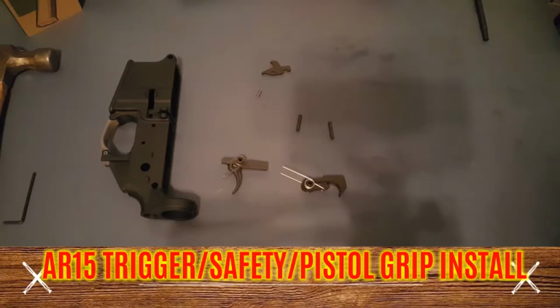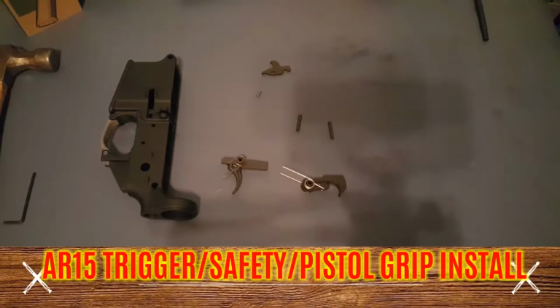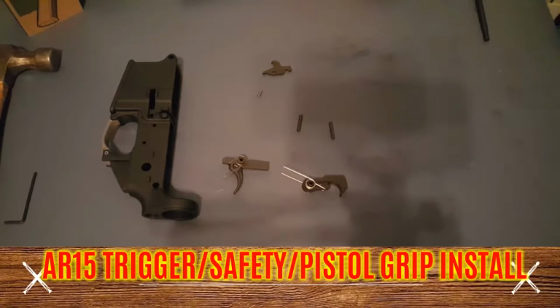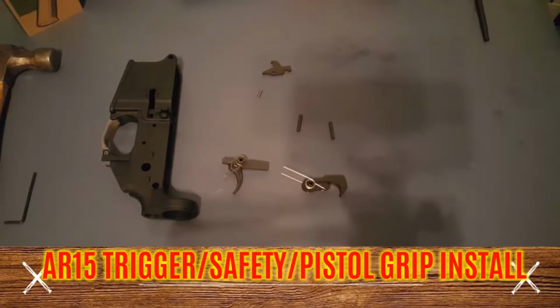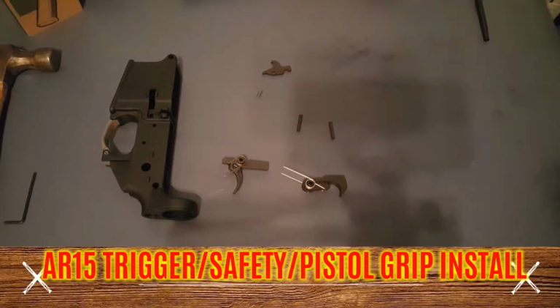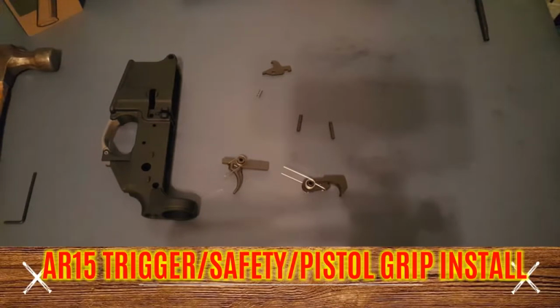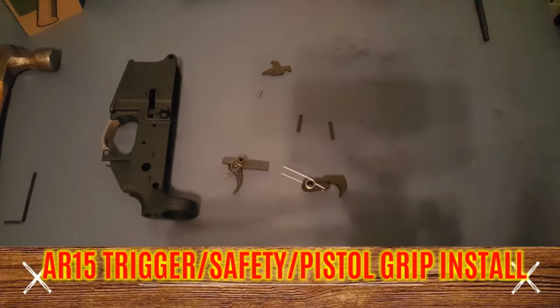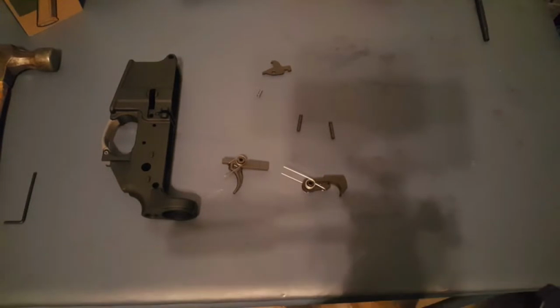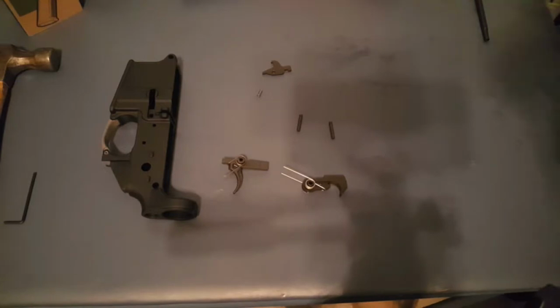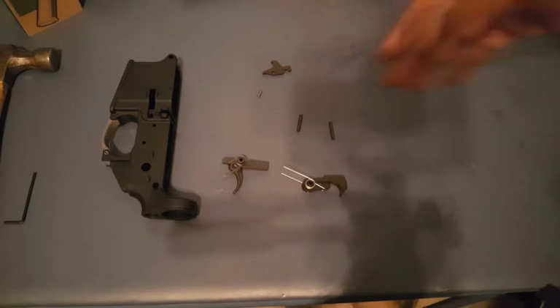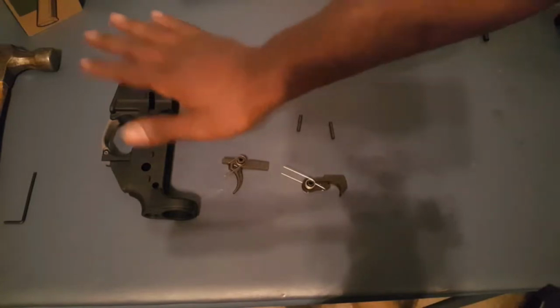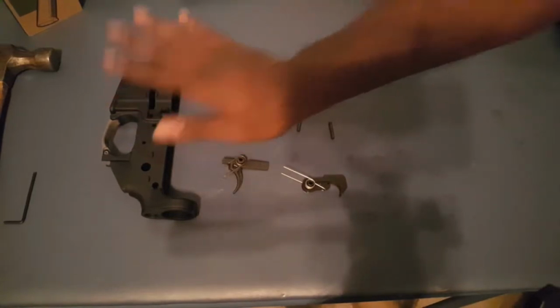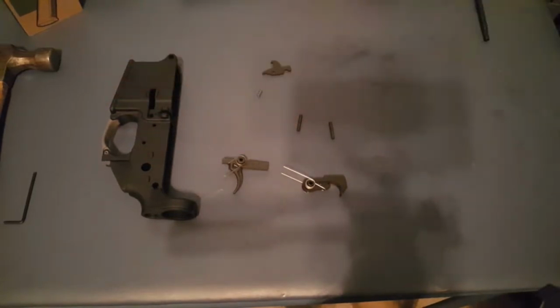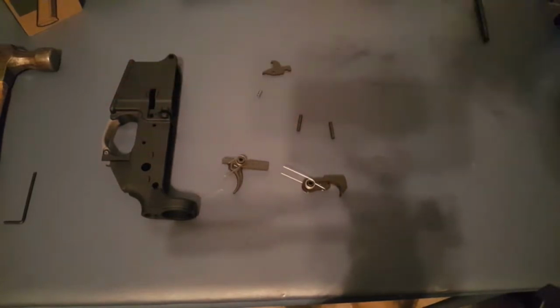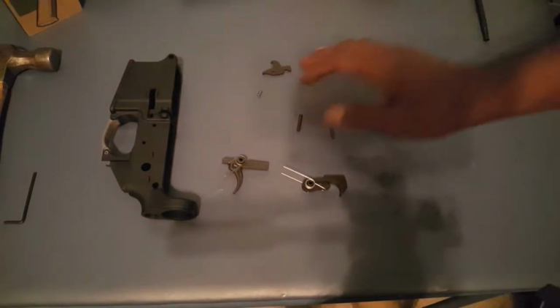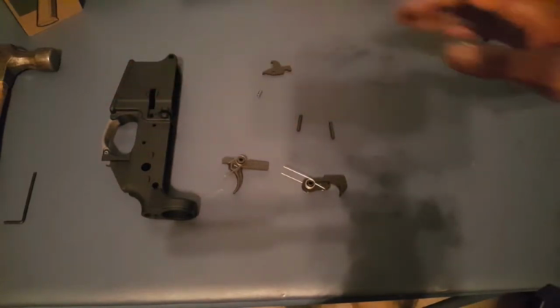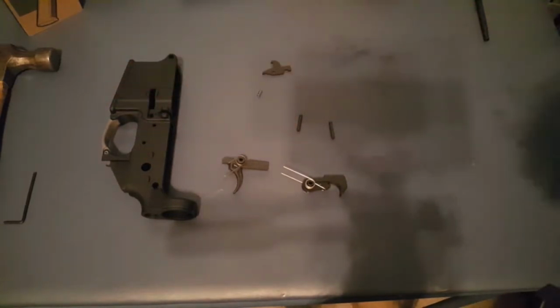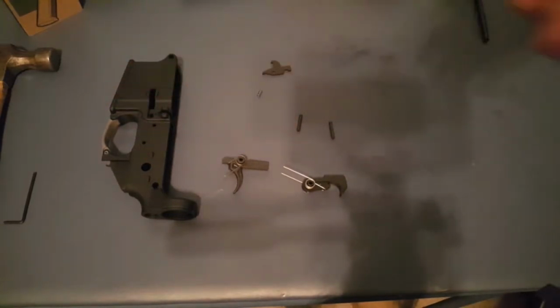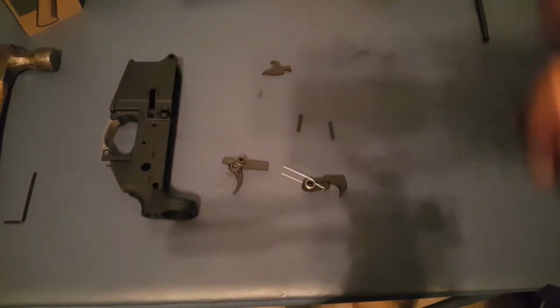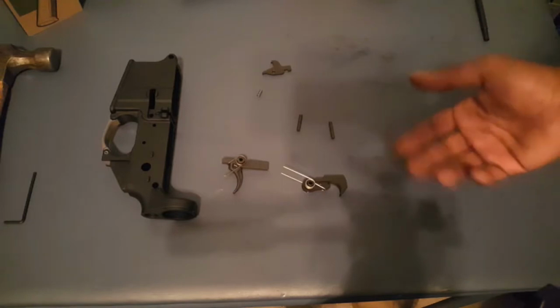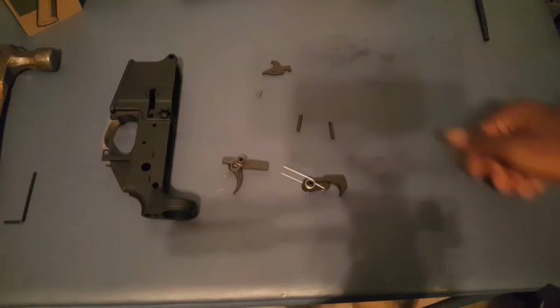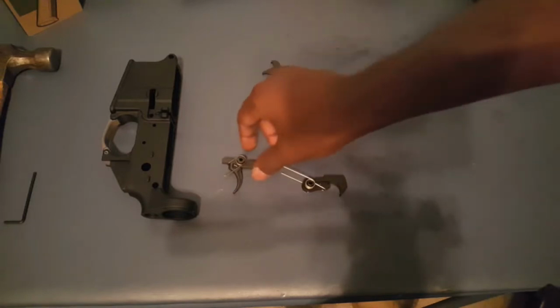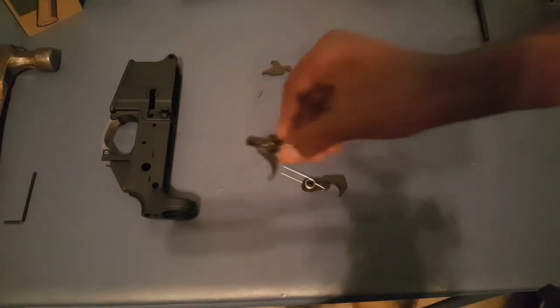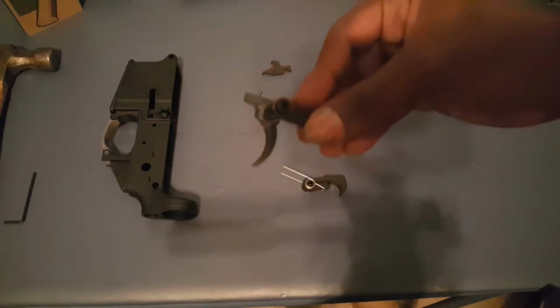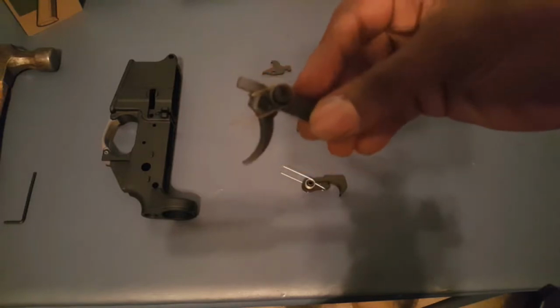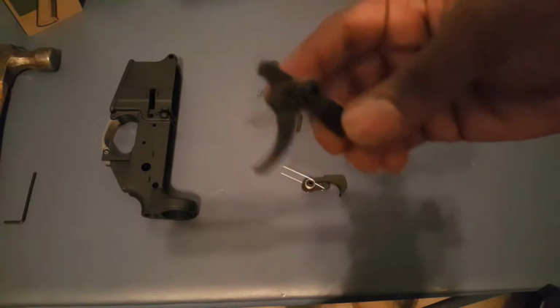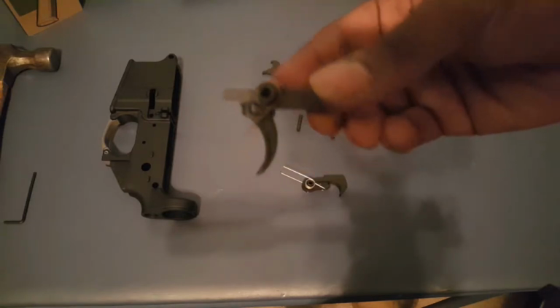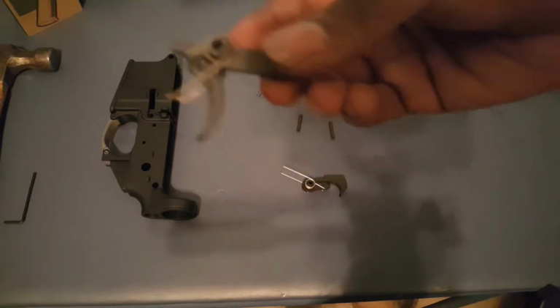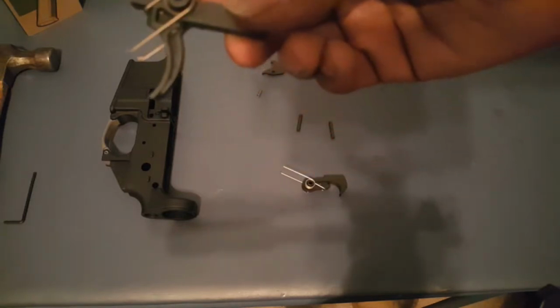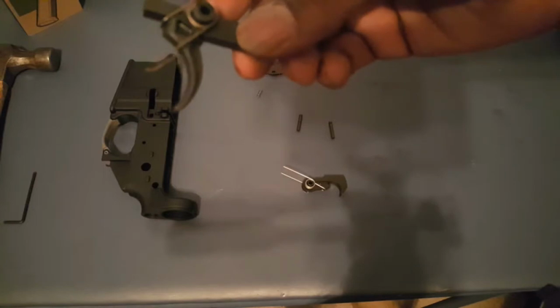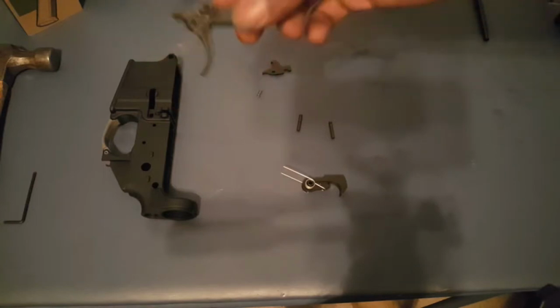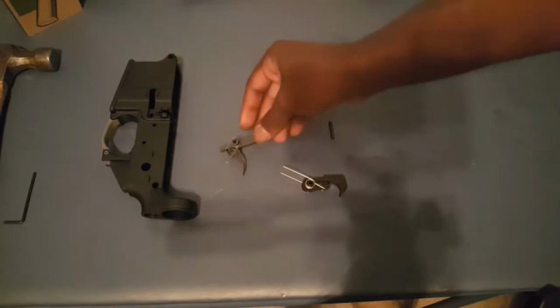Hey YouTube, Locks and Load here. We're continuing the series of my AR pistol build. Today's video we are on the trigger — this is just your standard mil-spec Anderson trigger that I got in today. I'm going to show you guys how to install a trigger; it's pretty simple, it's not too hard.